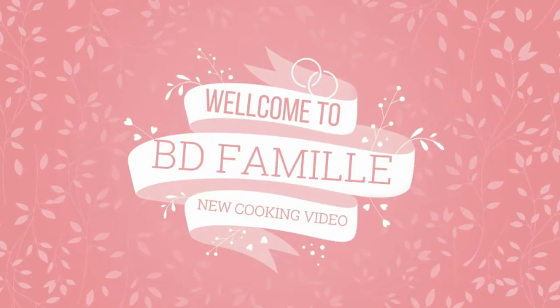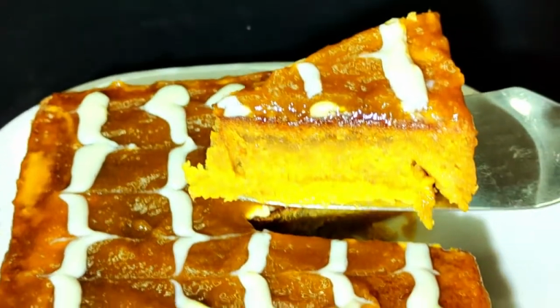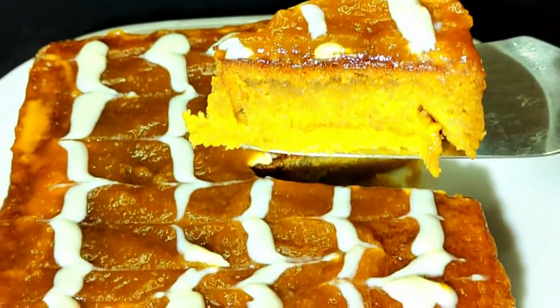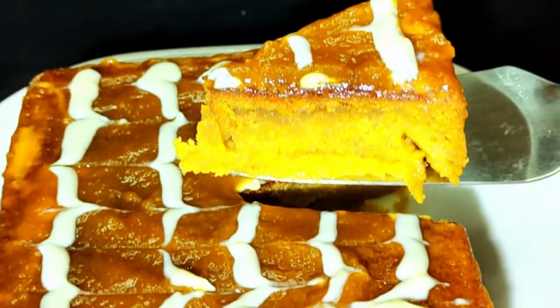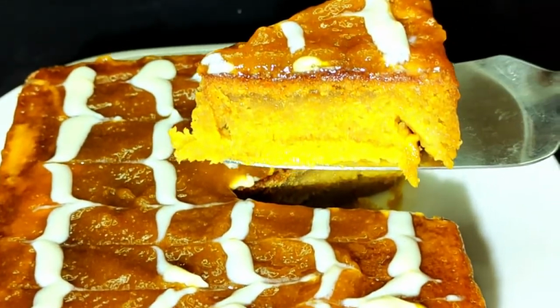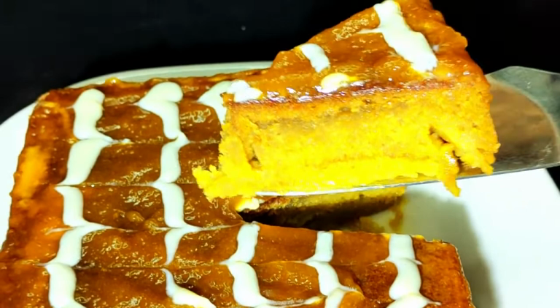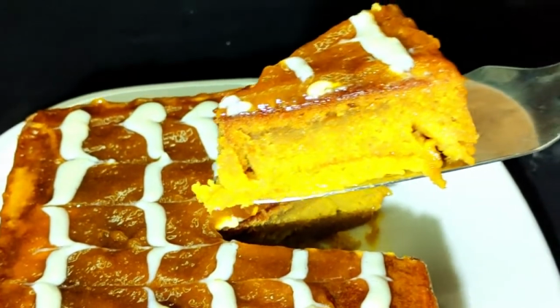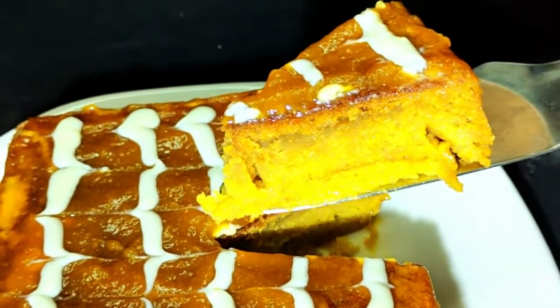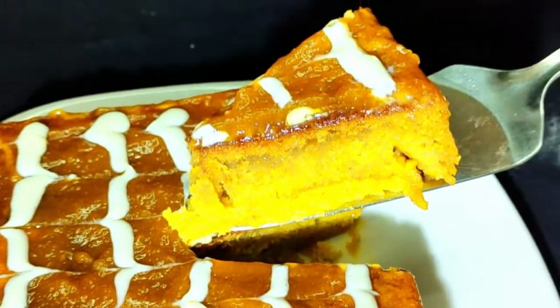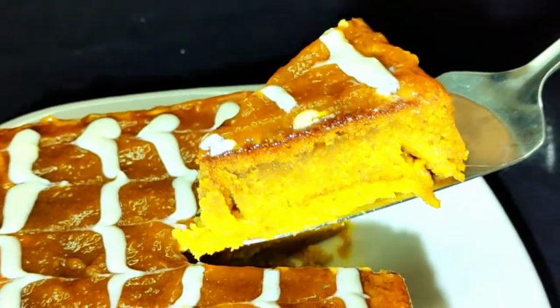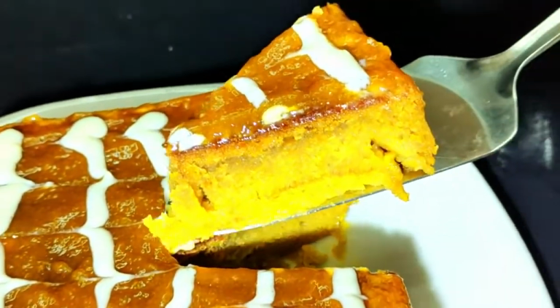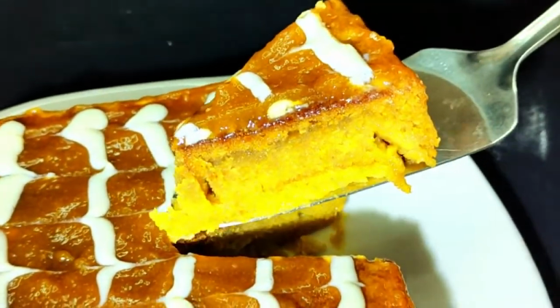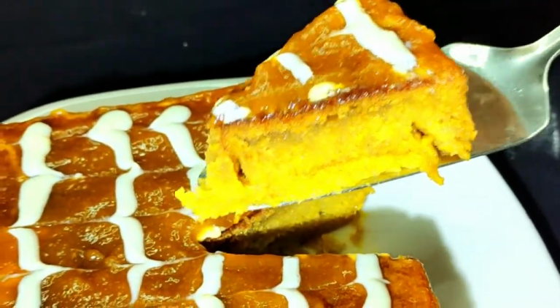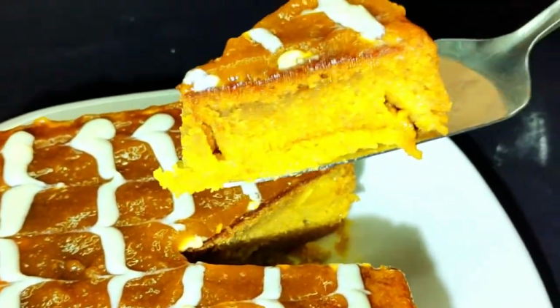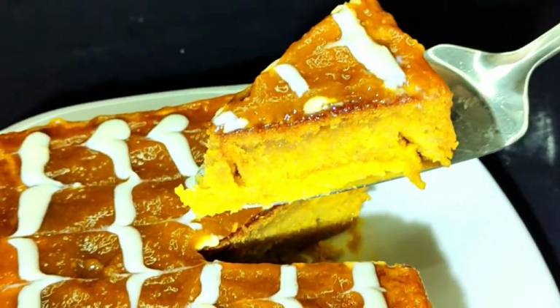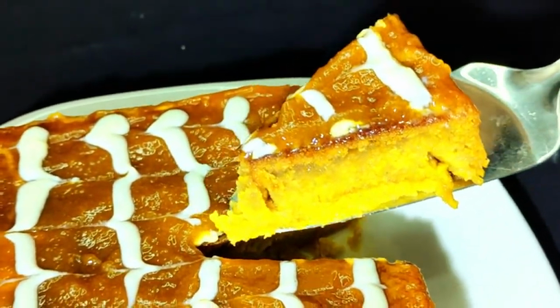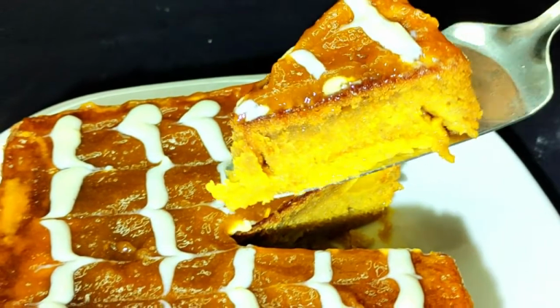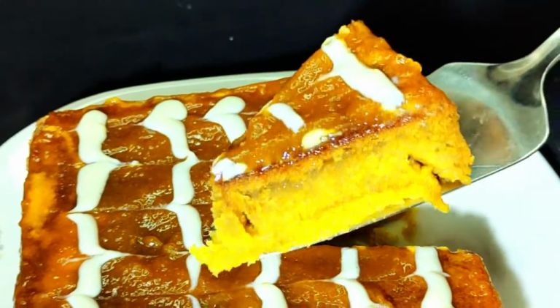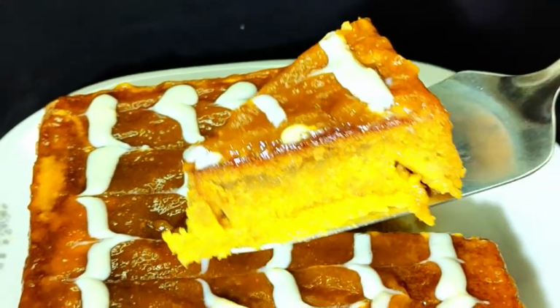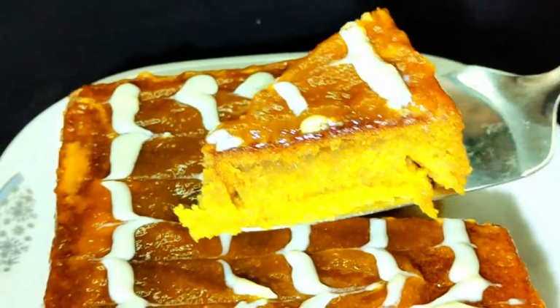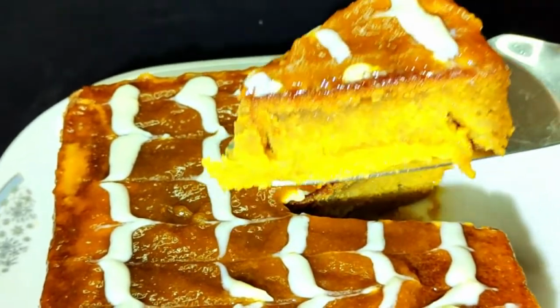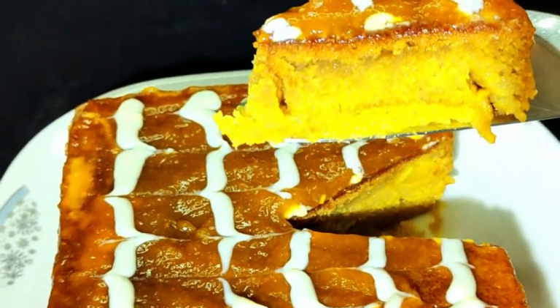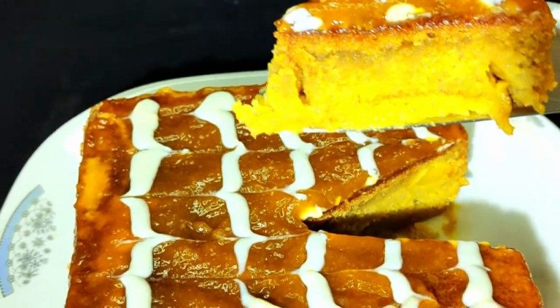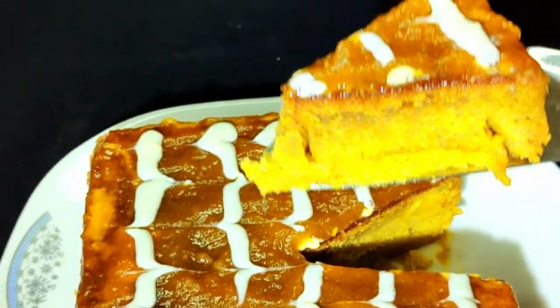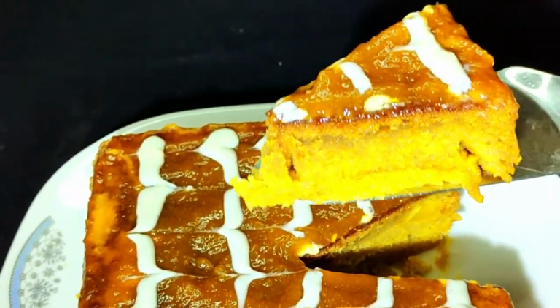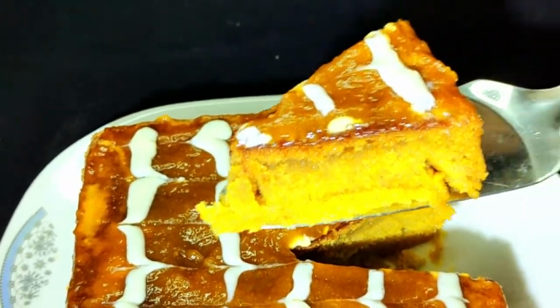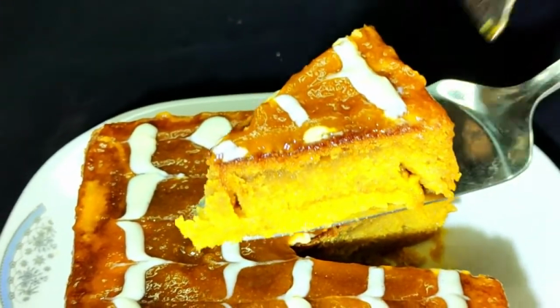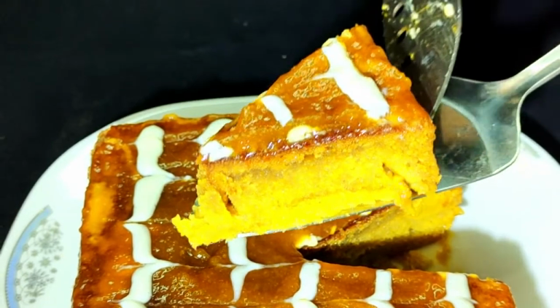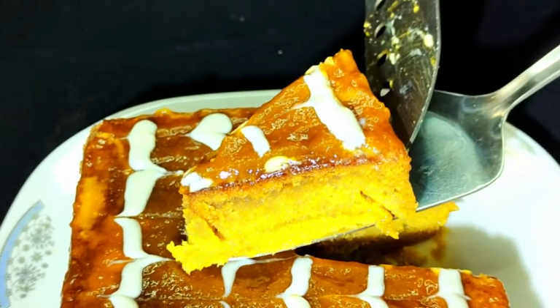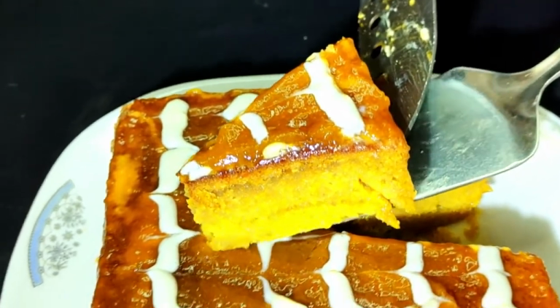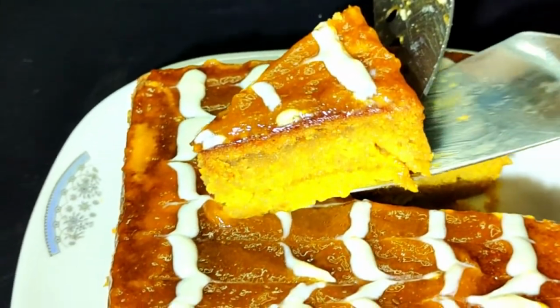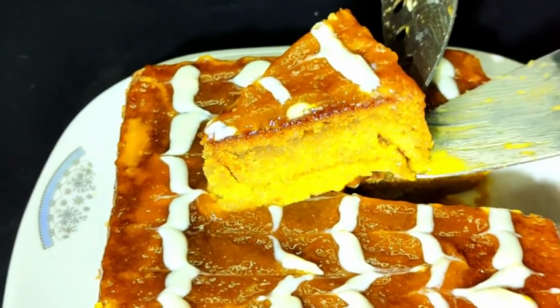As-salamu alaykum viewers, welcome to my BD Family Kitchen. Now we are going to talk about Paka Amir, and we are going to talk about the story of Paka Amir. I am going to talk about Paka Amir and we are going to talk about mango cake.